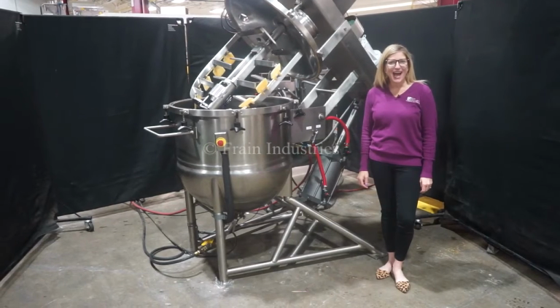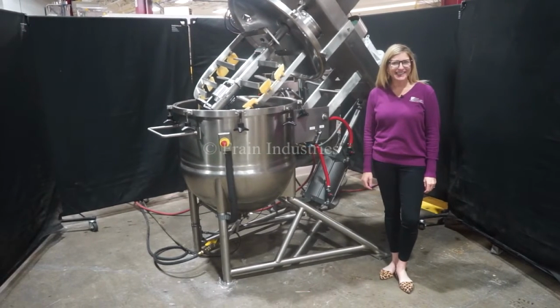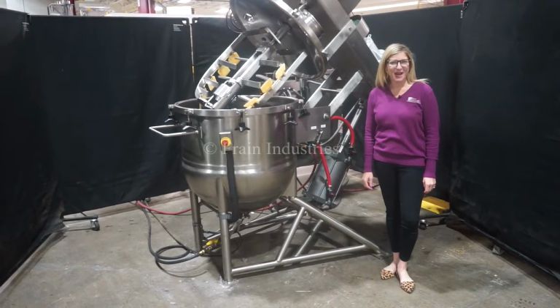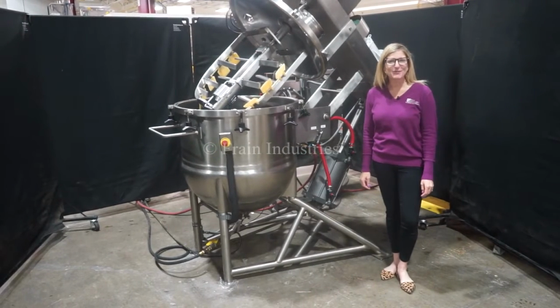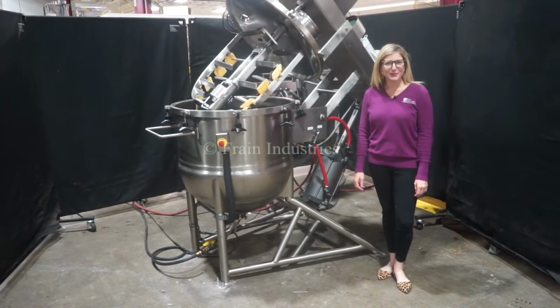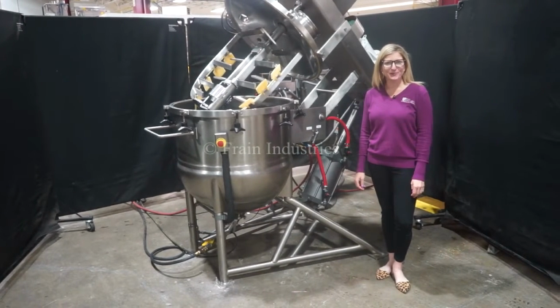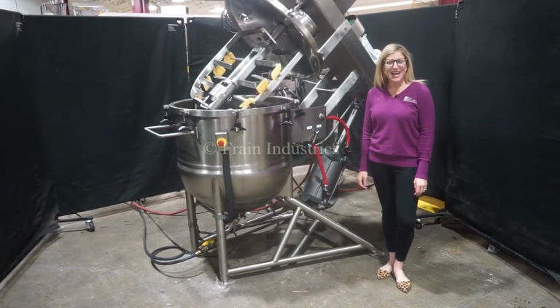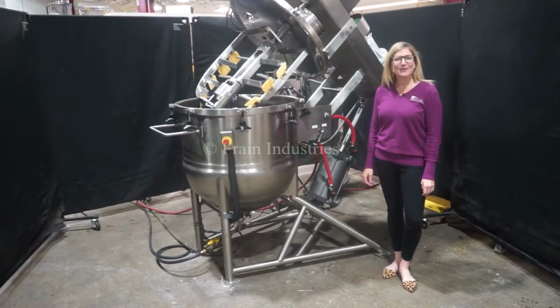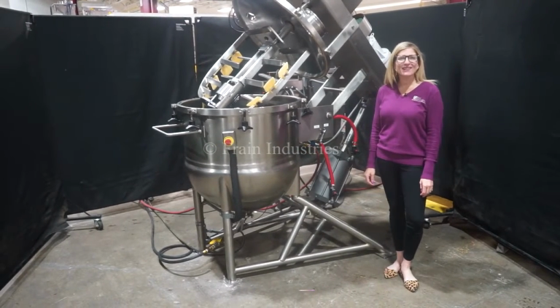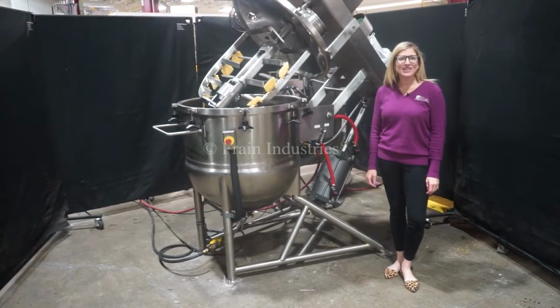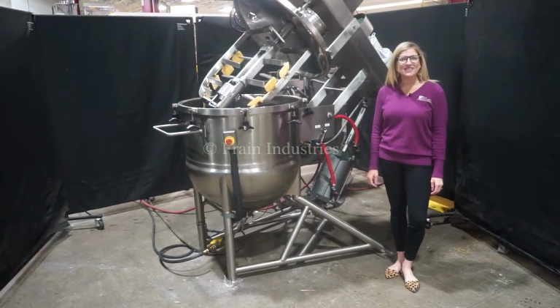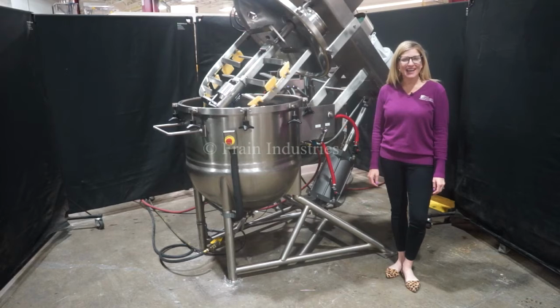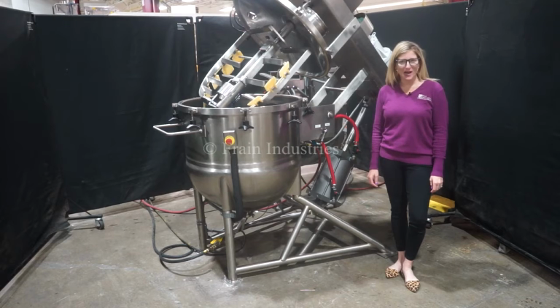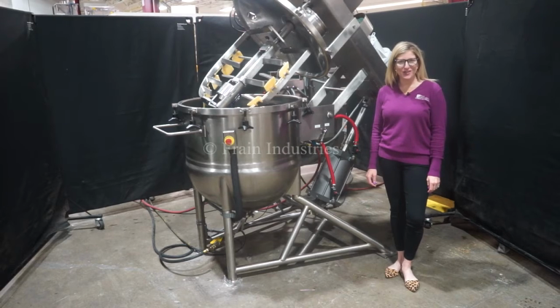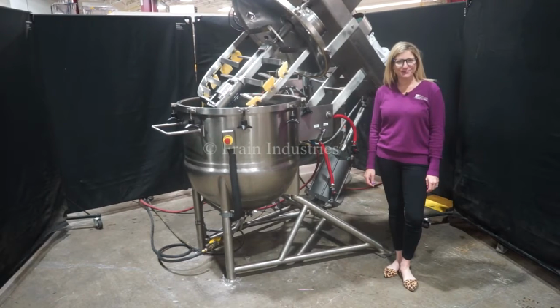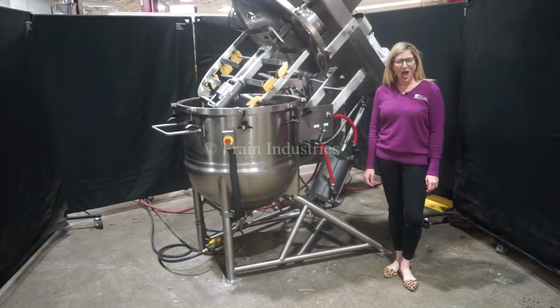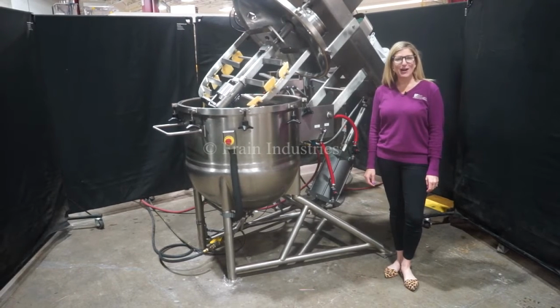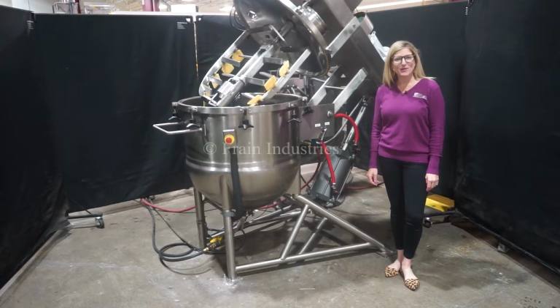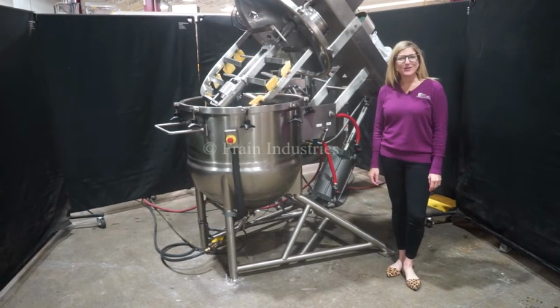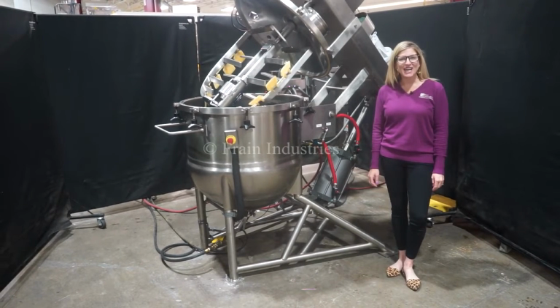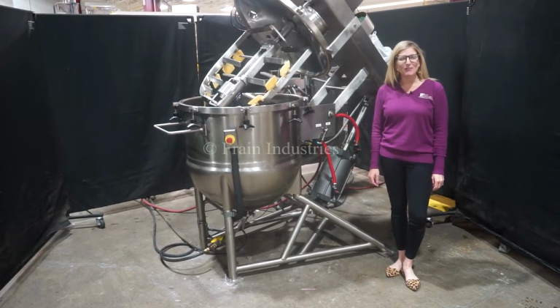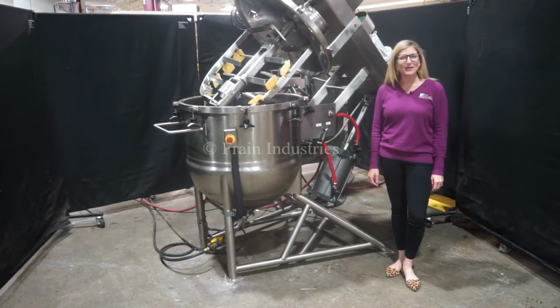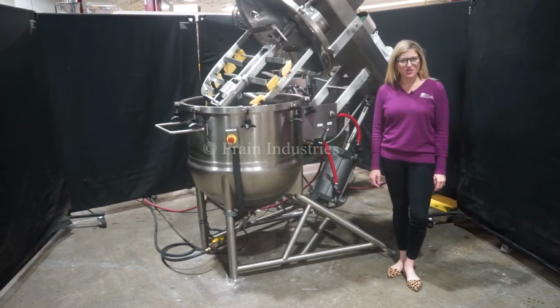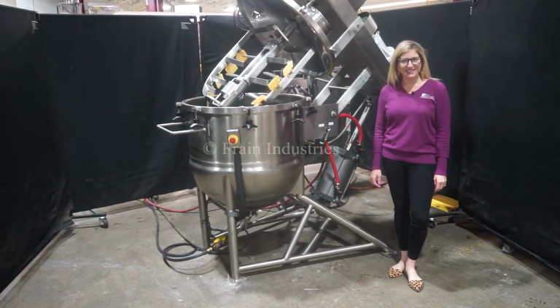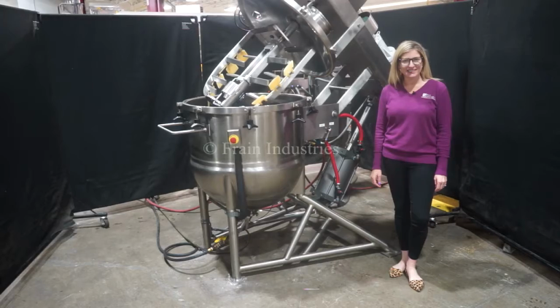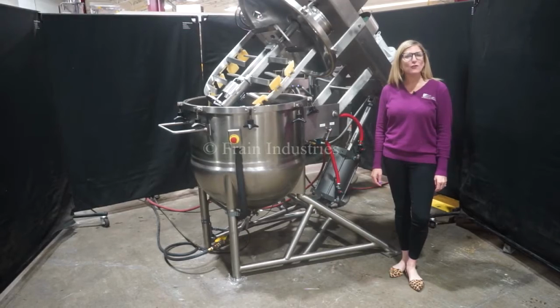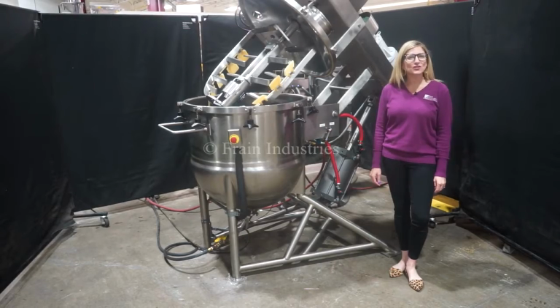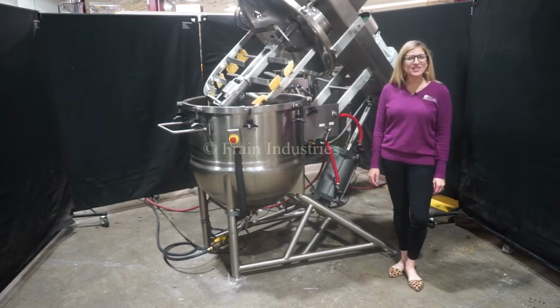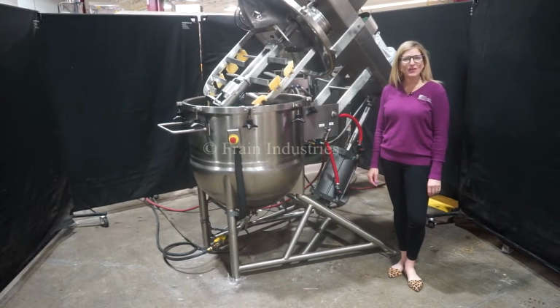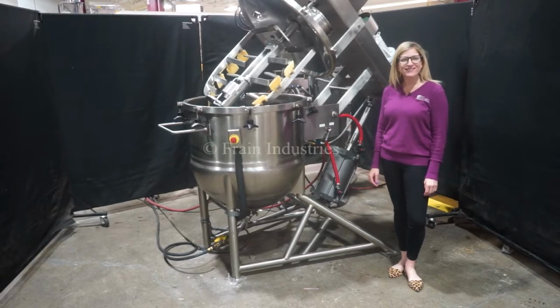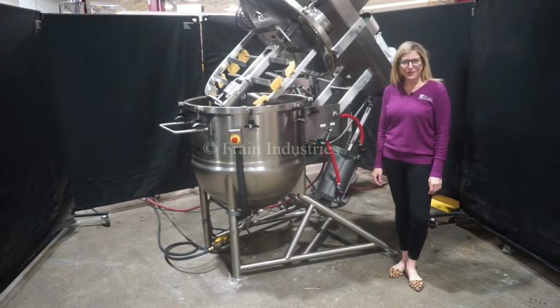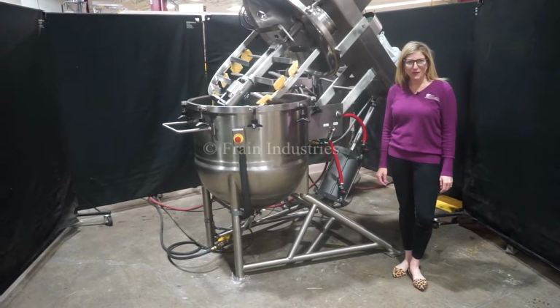Hi, I'm Katie with The Frame Road. Today we're cycling your Lee's 60 gallon tri-mixer. We recommend you read the manual in its entirety before powering up the machine. The voltage is currently set to 3 phase 240 volts.